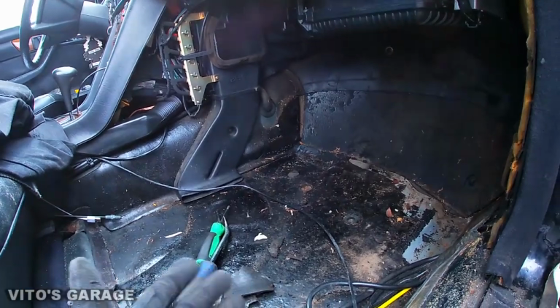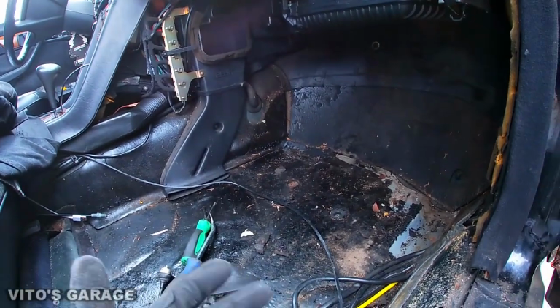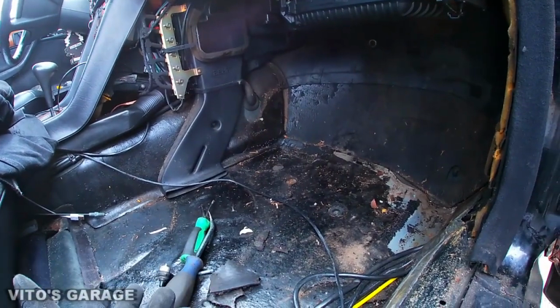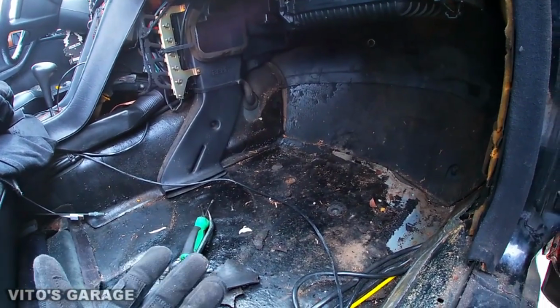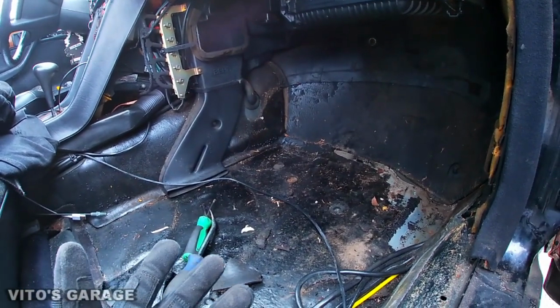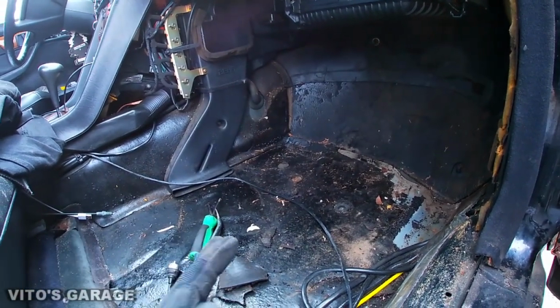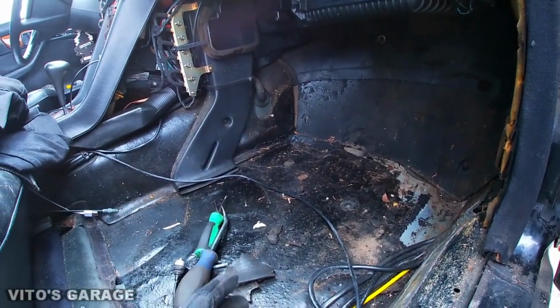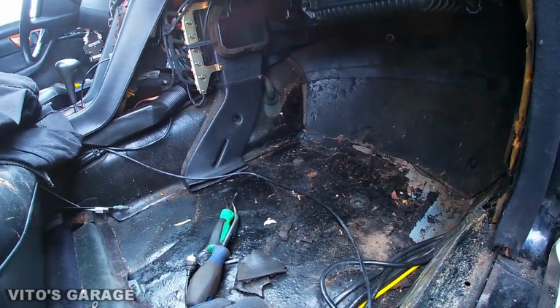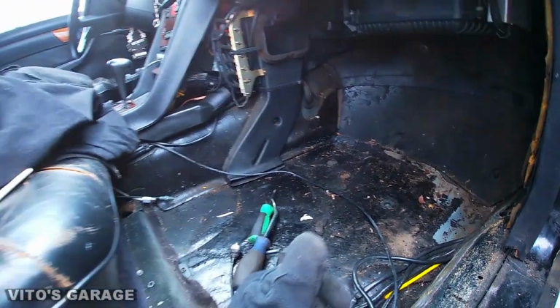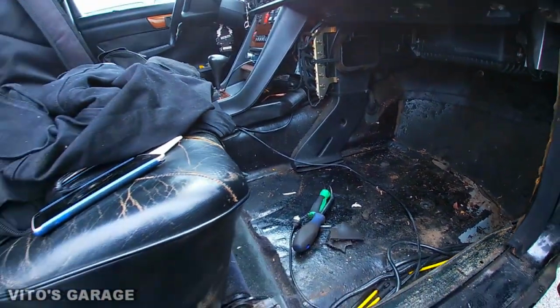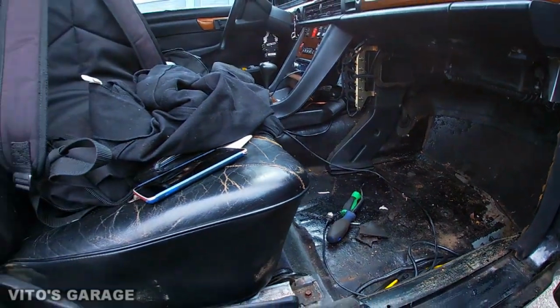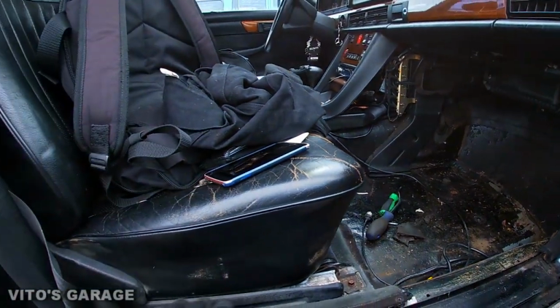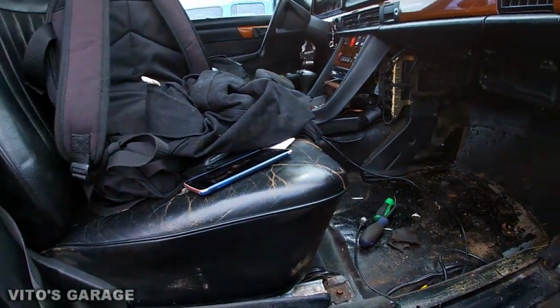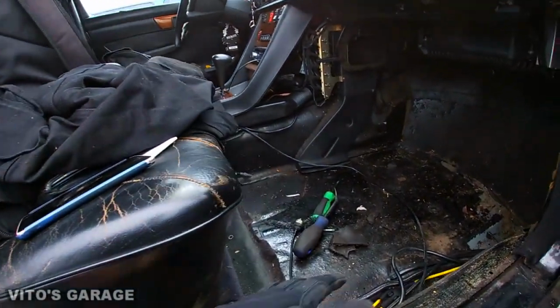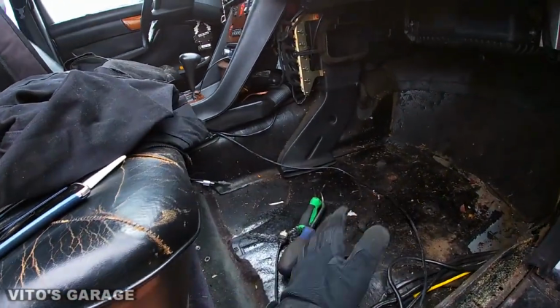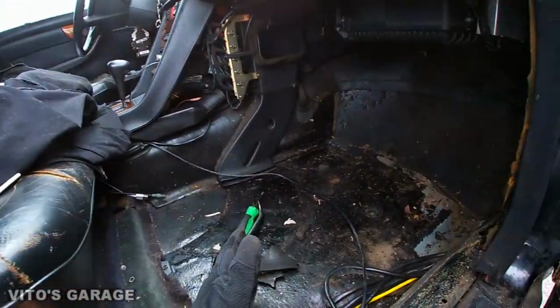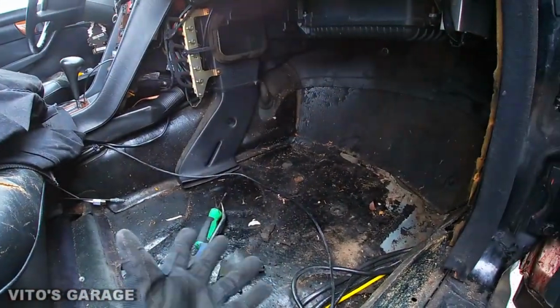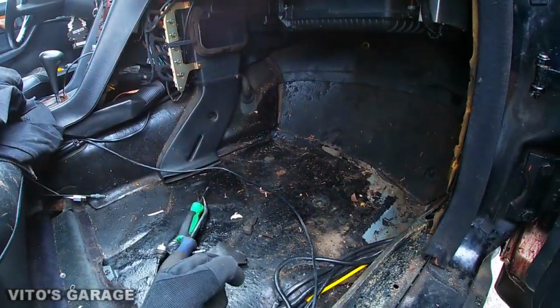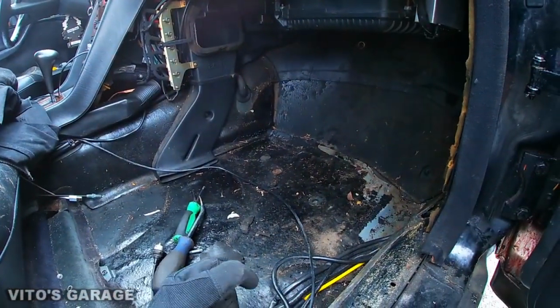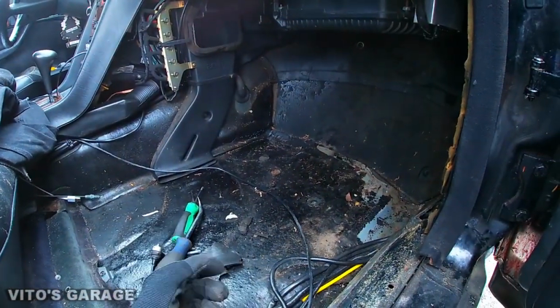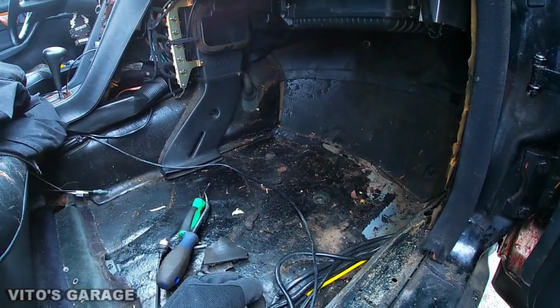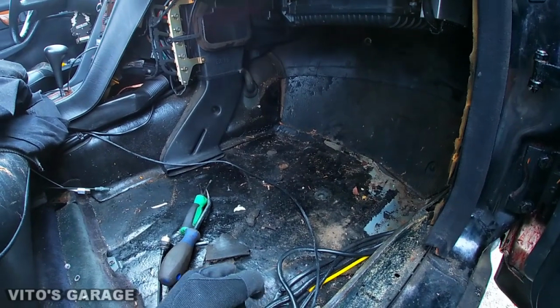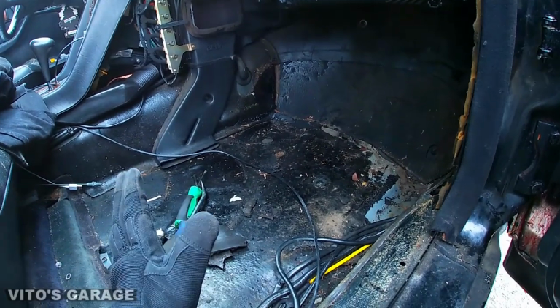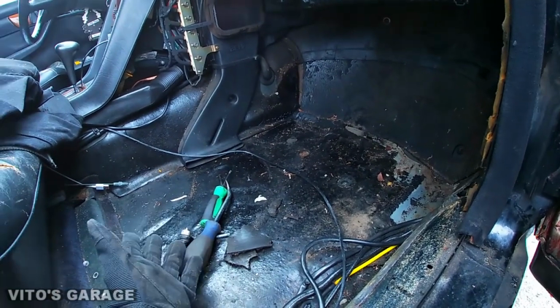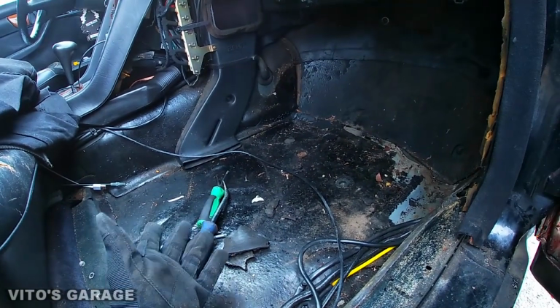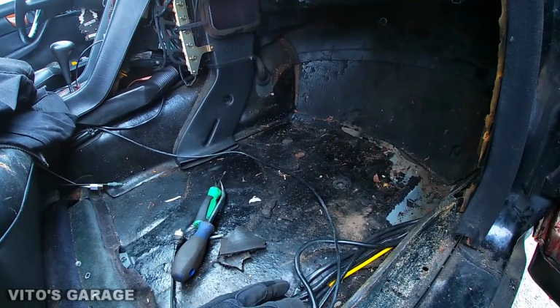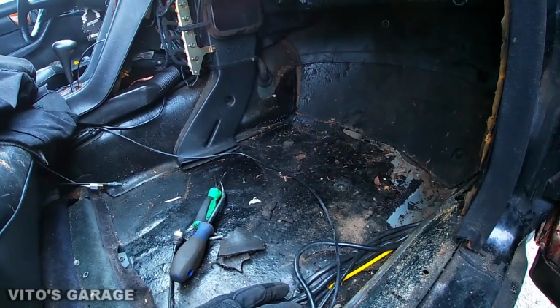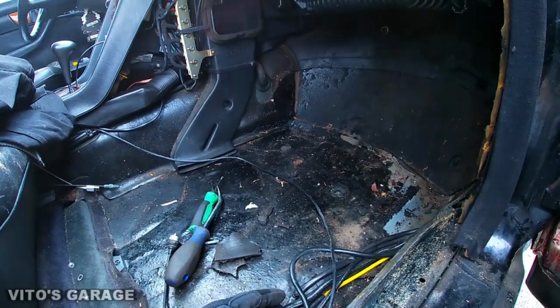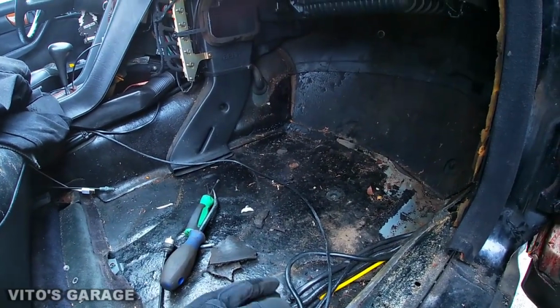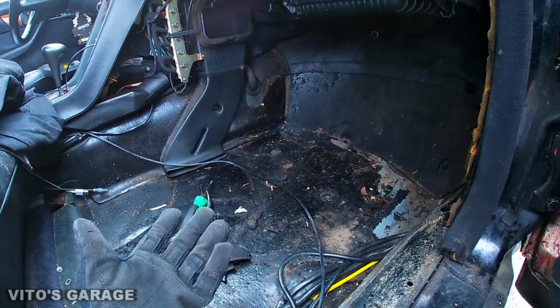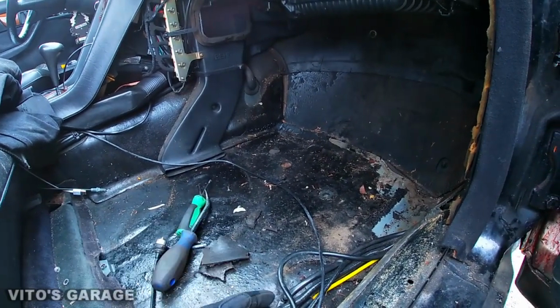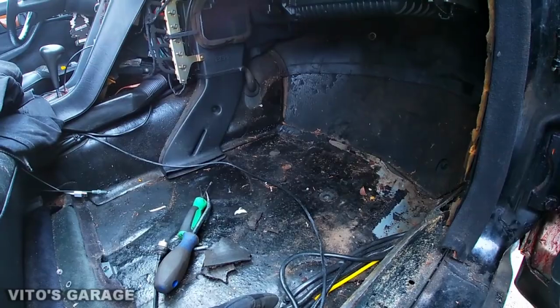In this car there's not too many places, but there are still some — especially where the seat area is. That's pretty common on these W126s and other old school Benzes. Let me show you something from underneath.